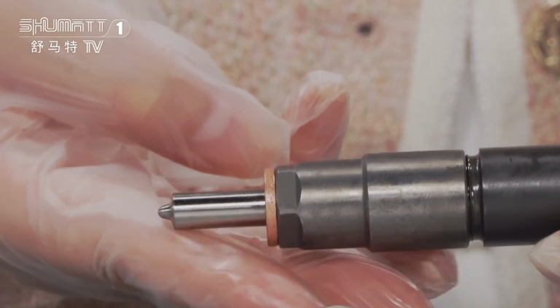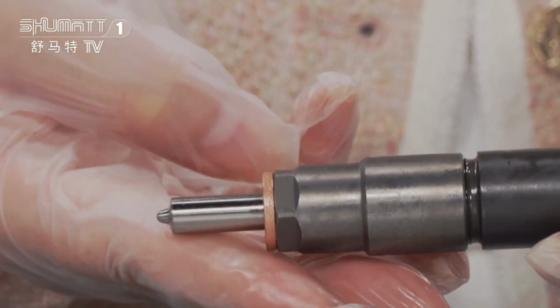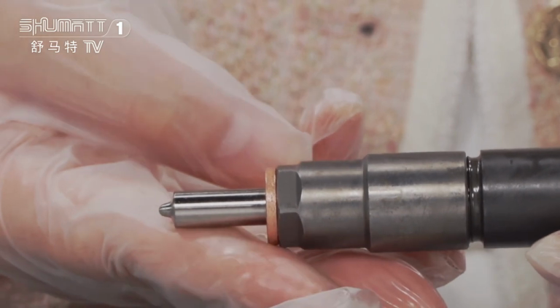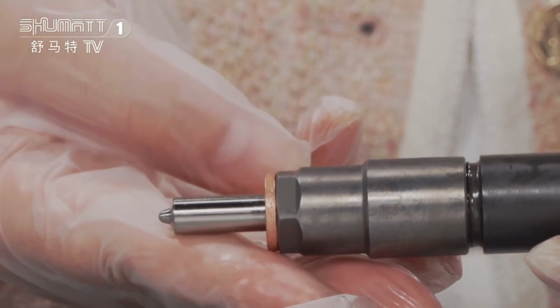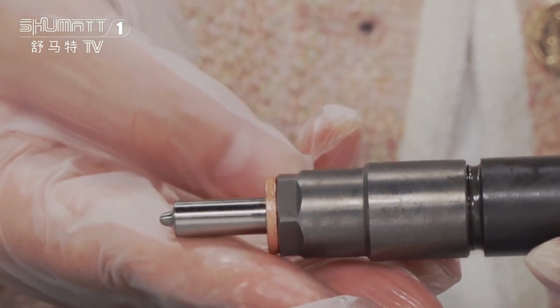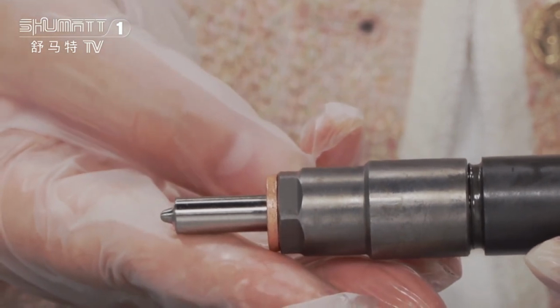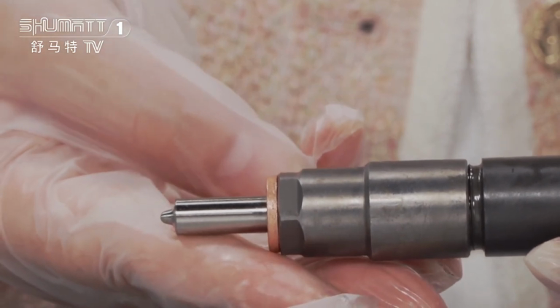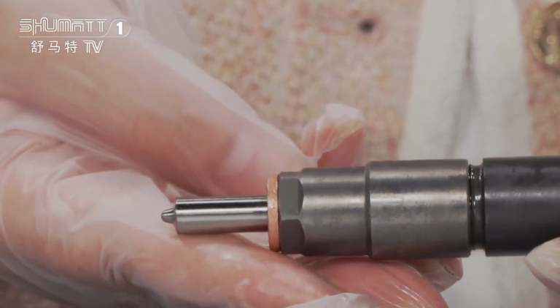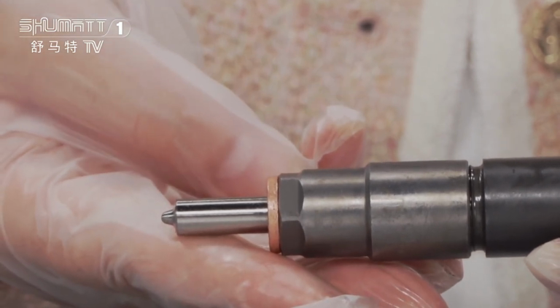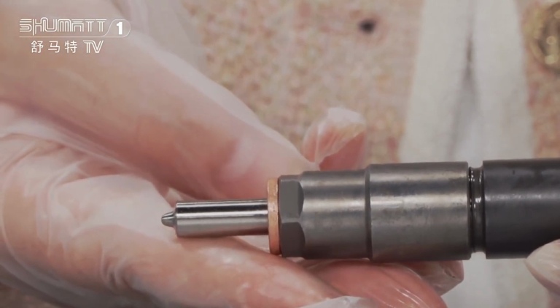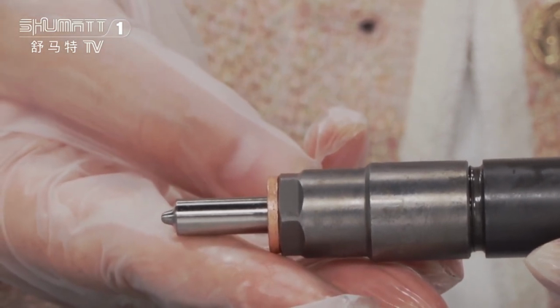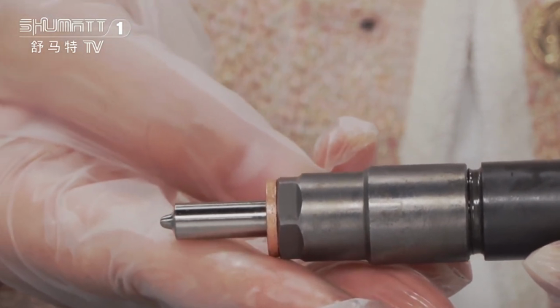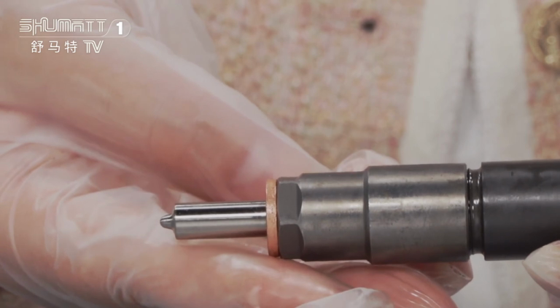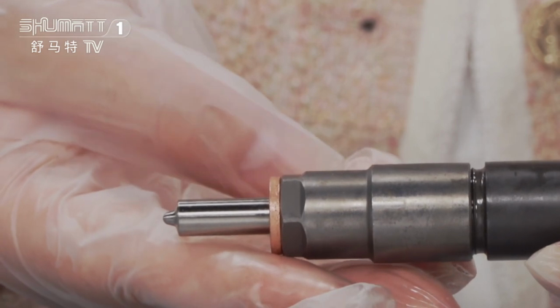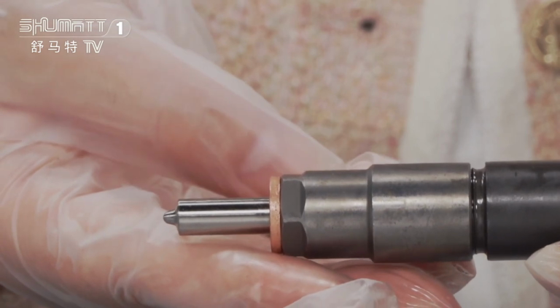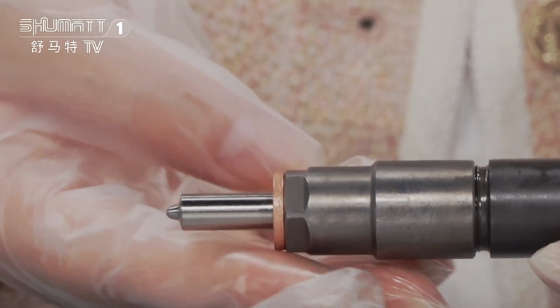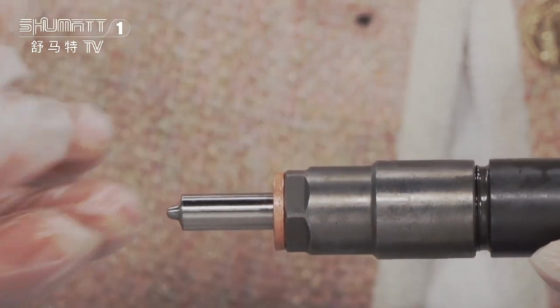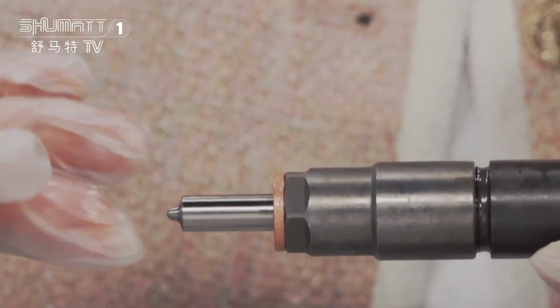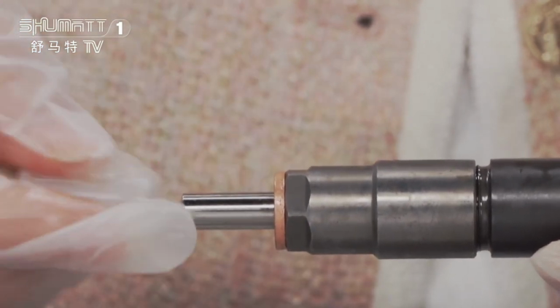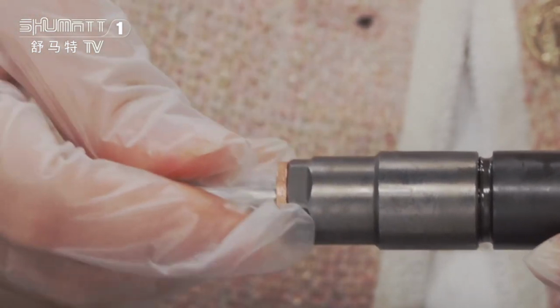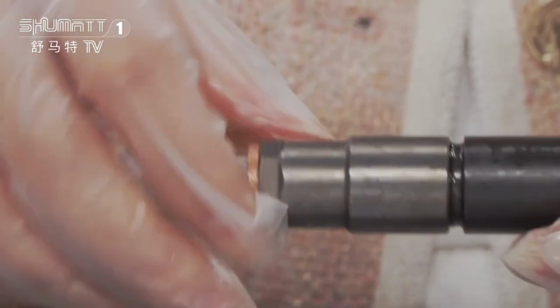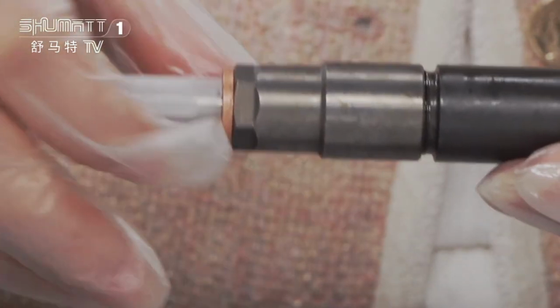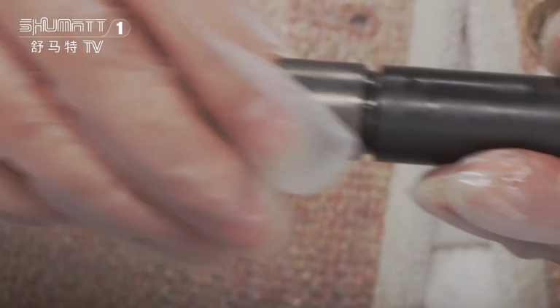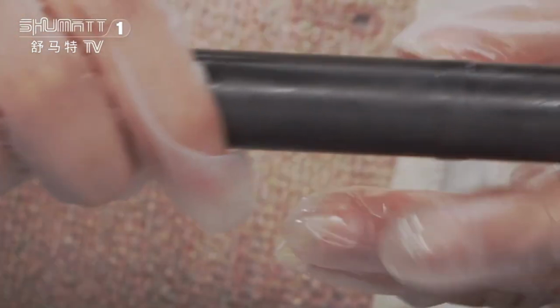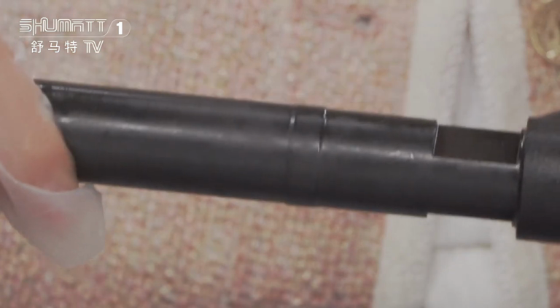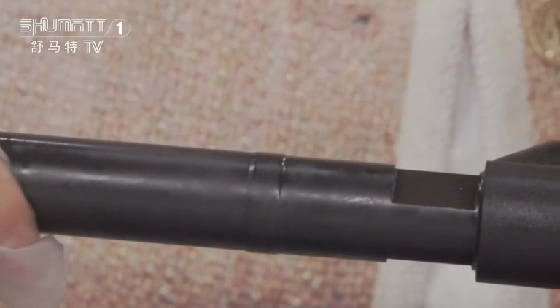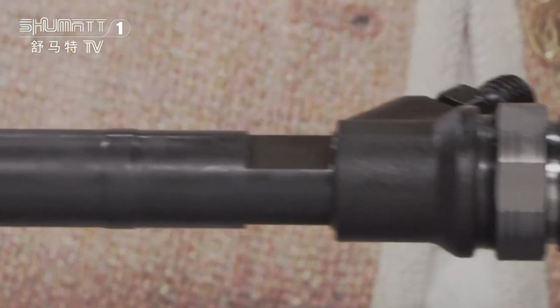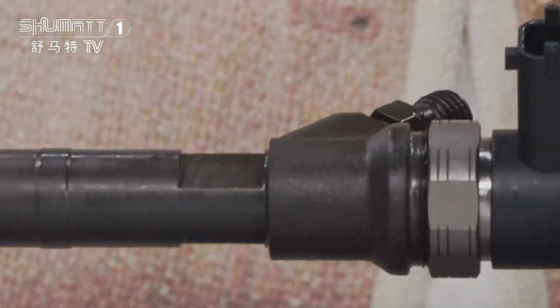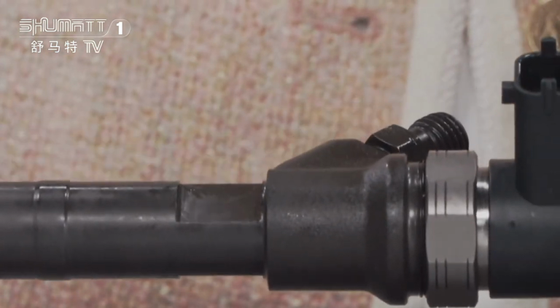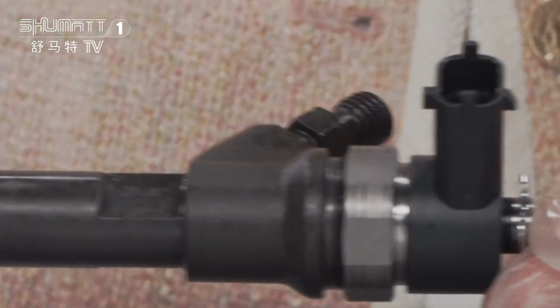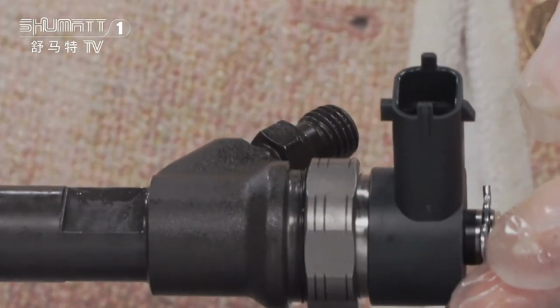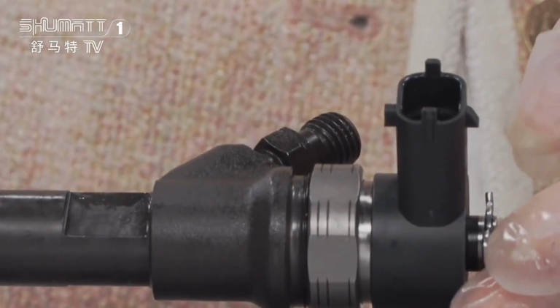For the spare parts, generally we use Li Wei, Shinmark, Rainpower, etc. If you want higher quality, we can use the original Bosch brand. High quality items before sent to our customers.